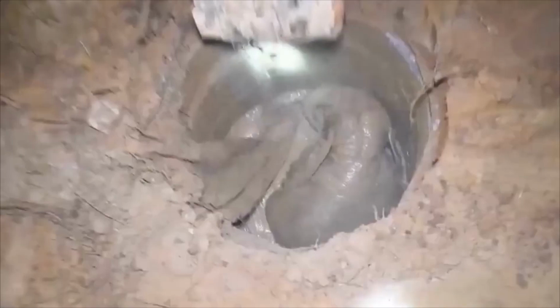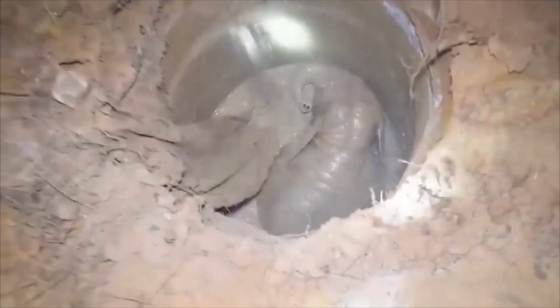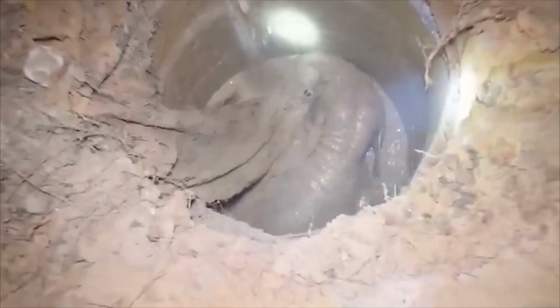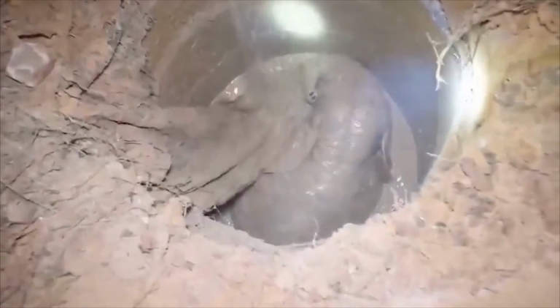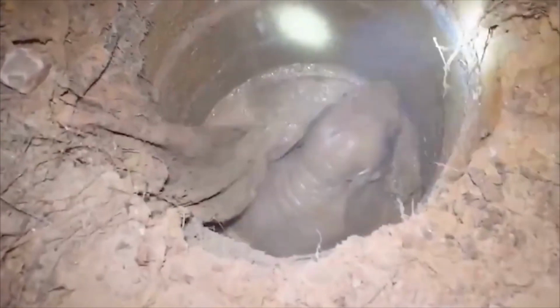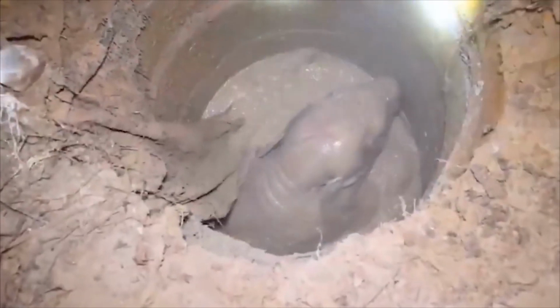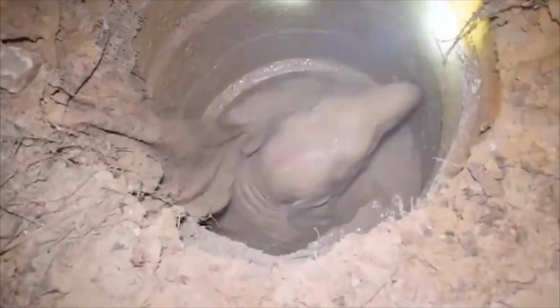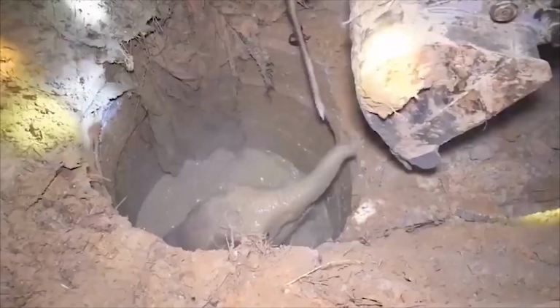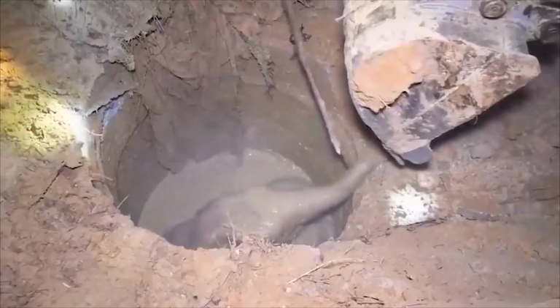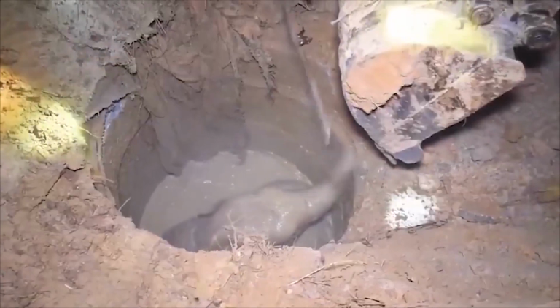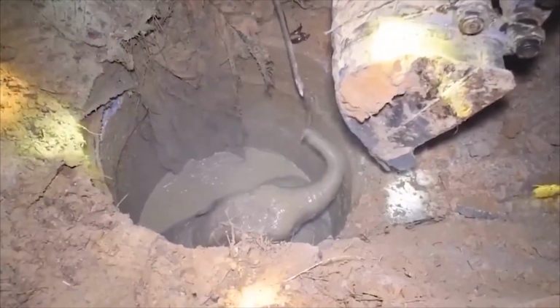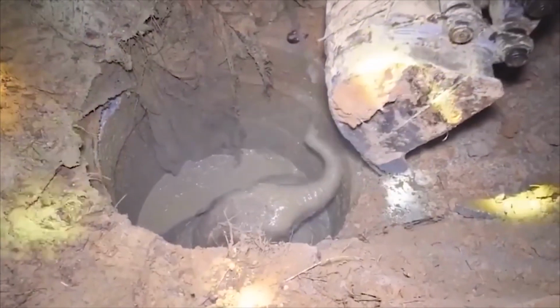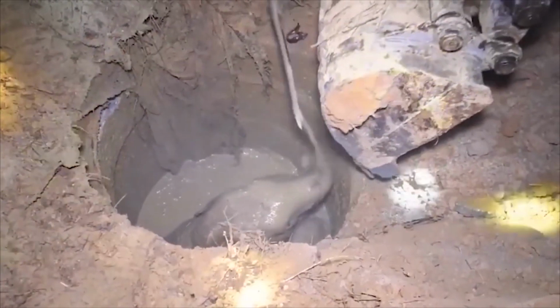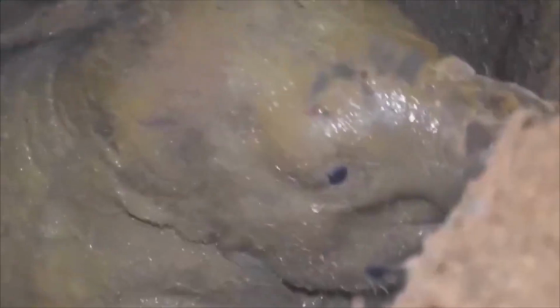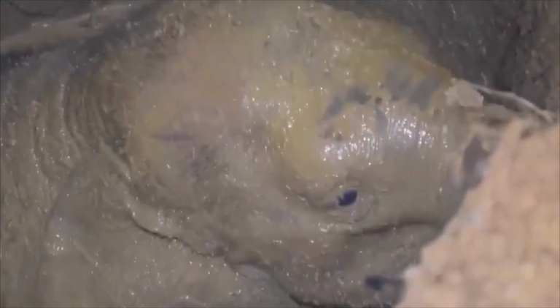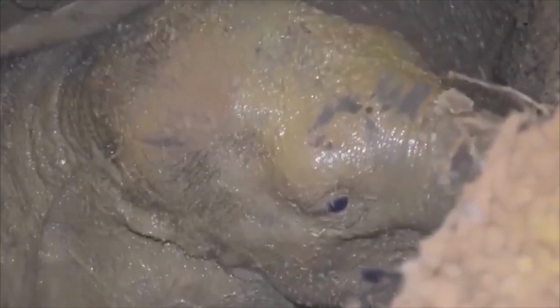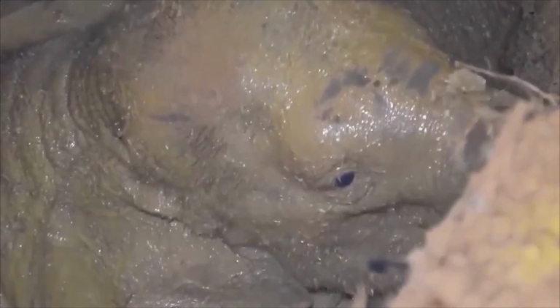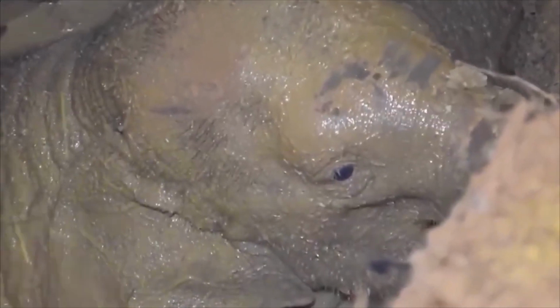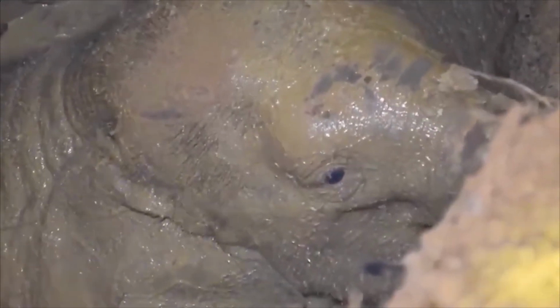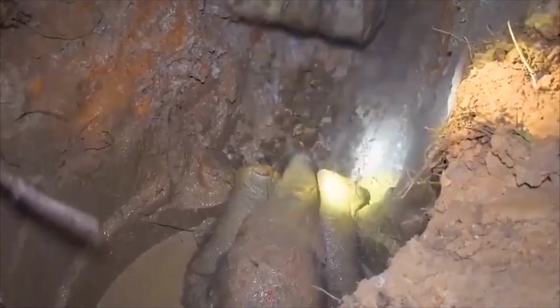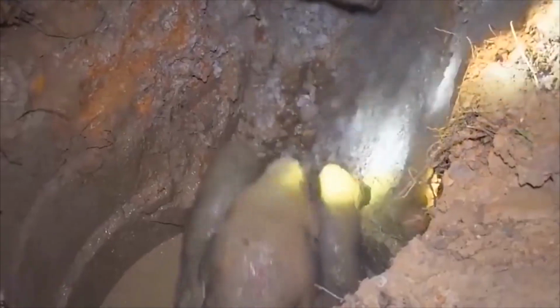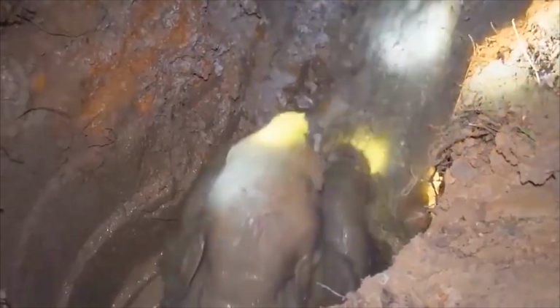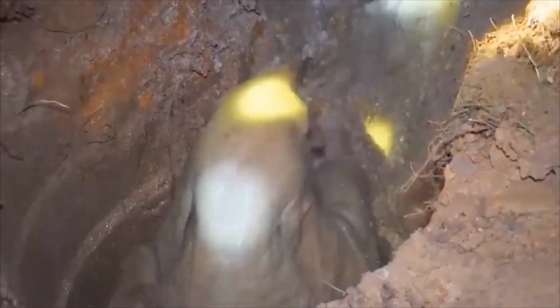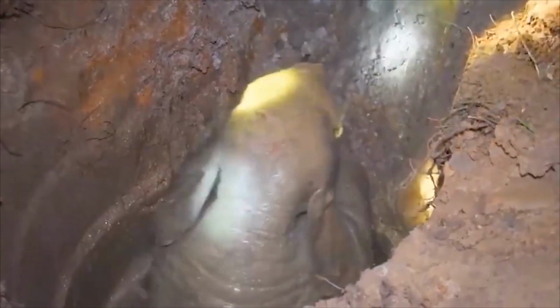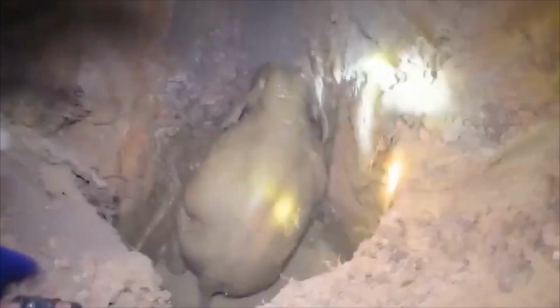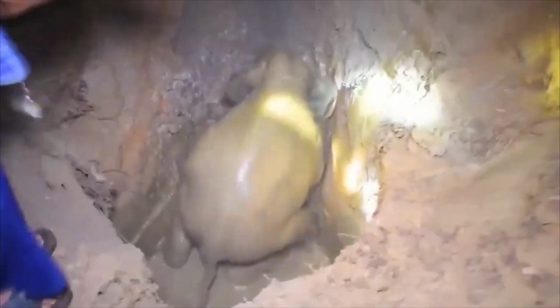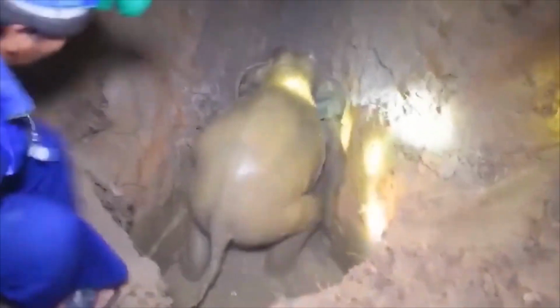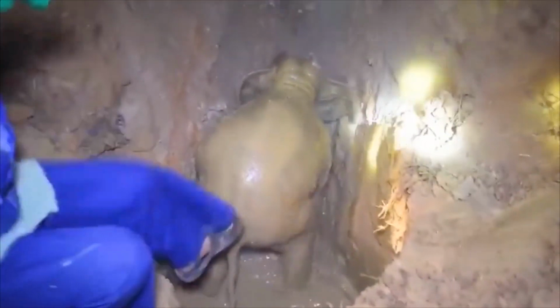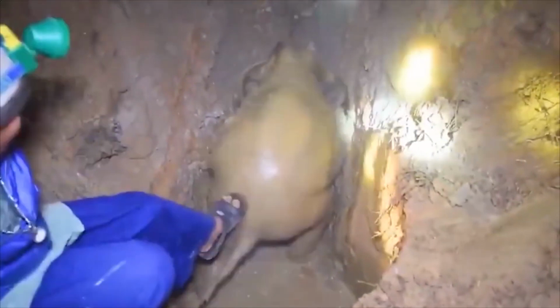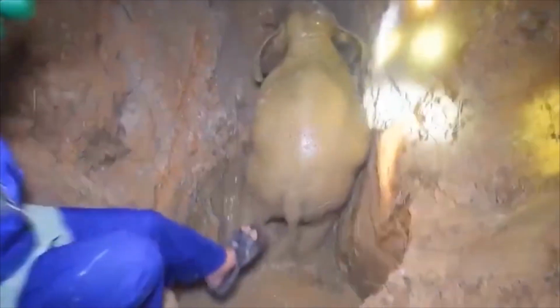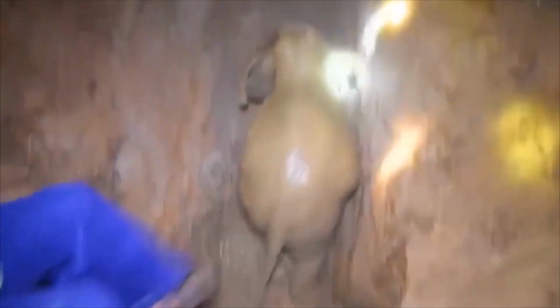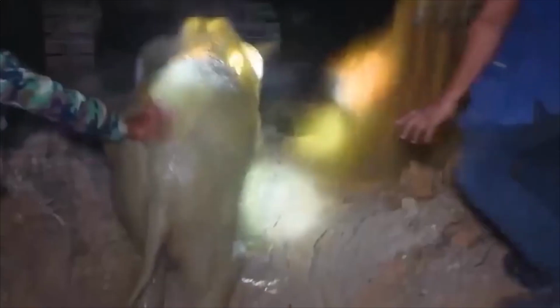The mama elephant cried in distress to seek help from the villagers as her baby was struggling in a well. After three hours, they were reunited and returned home.